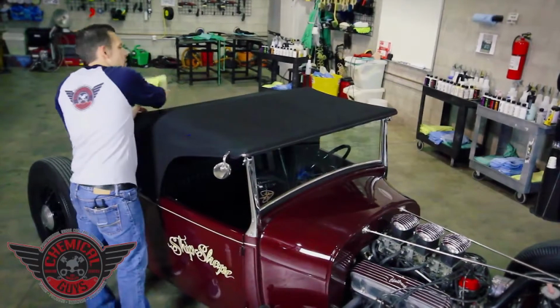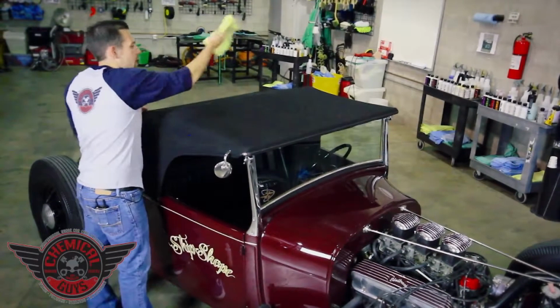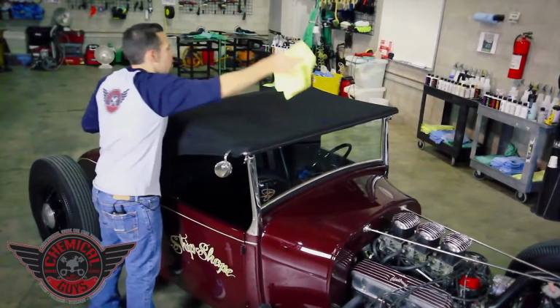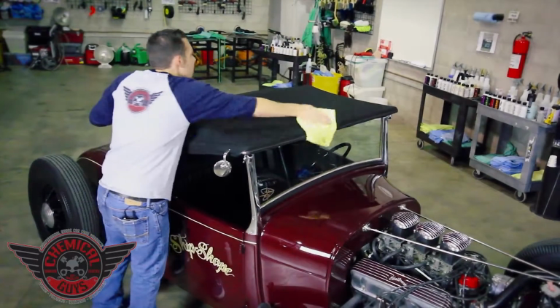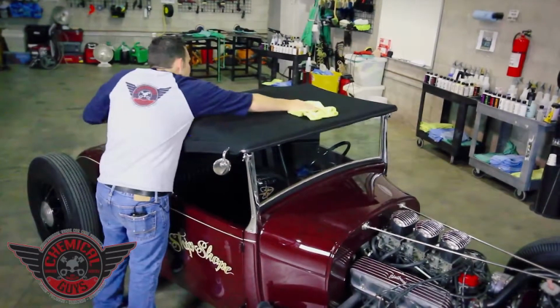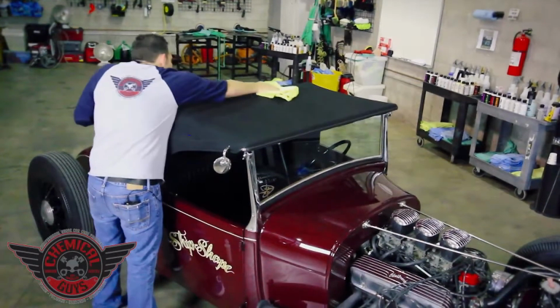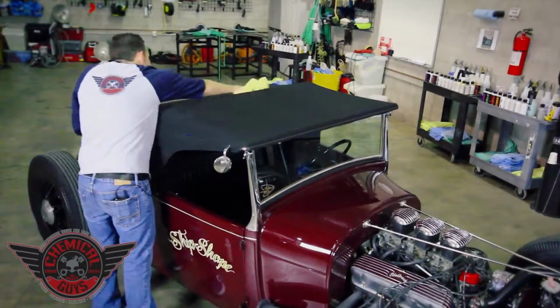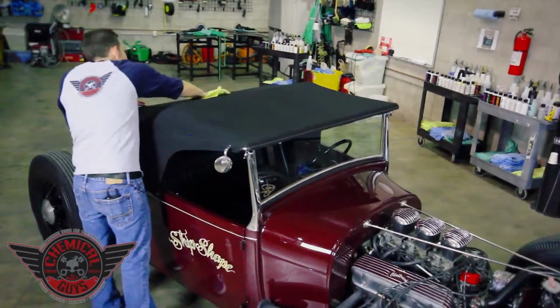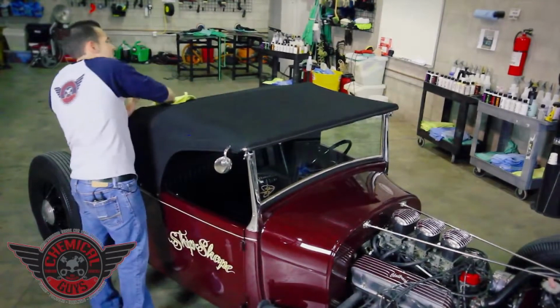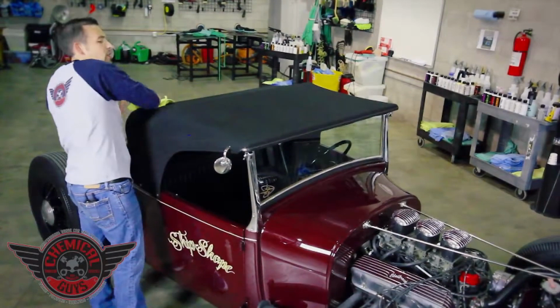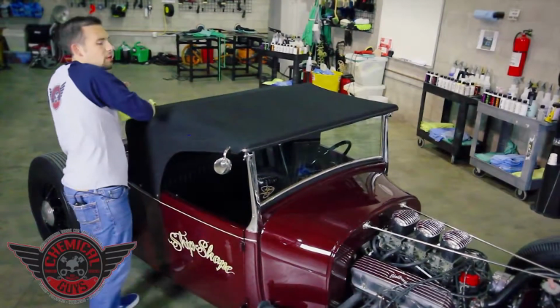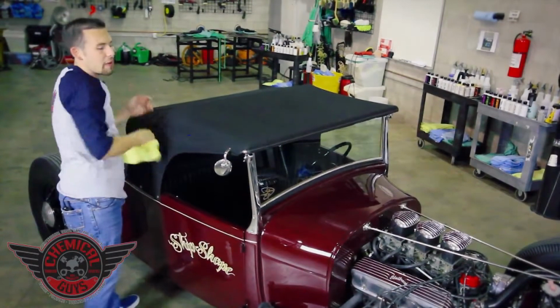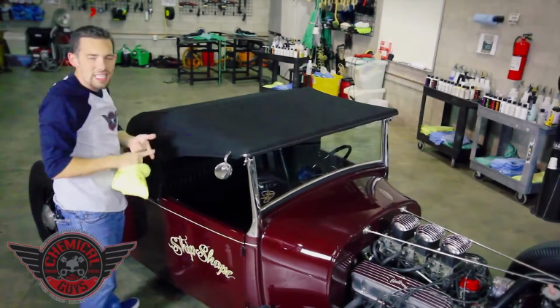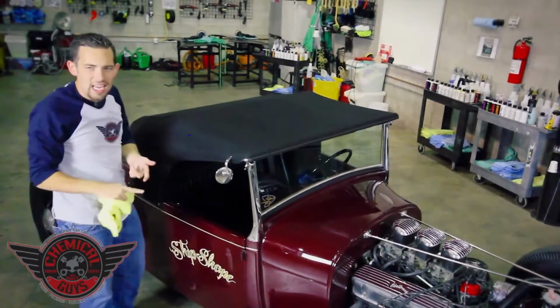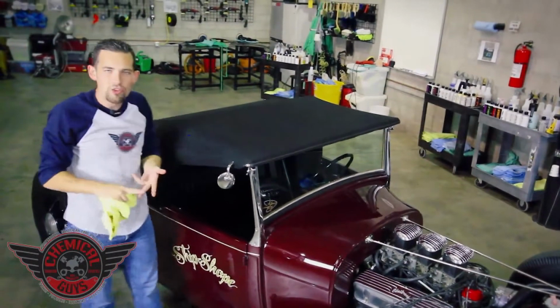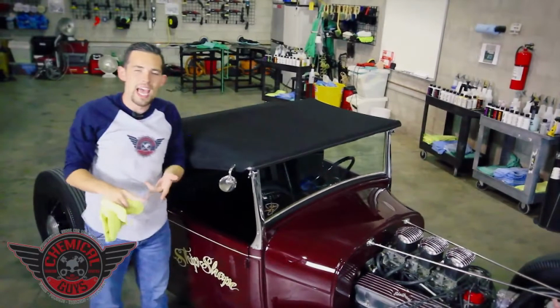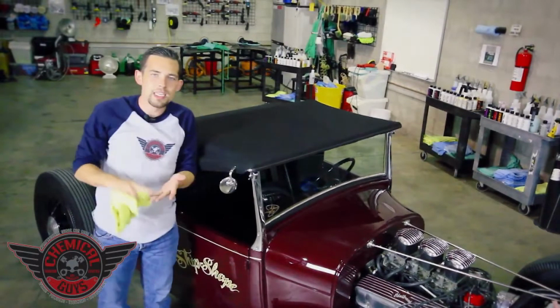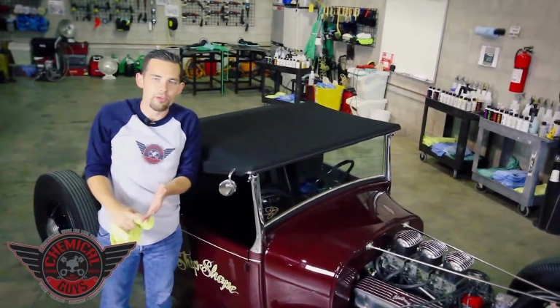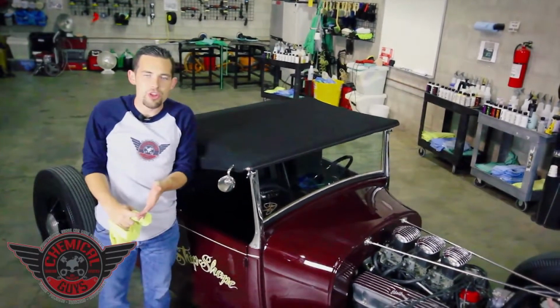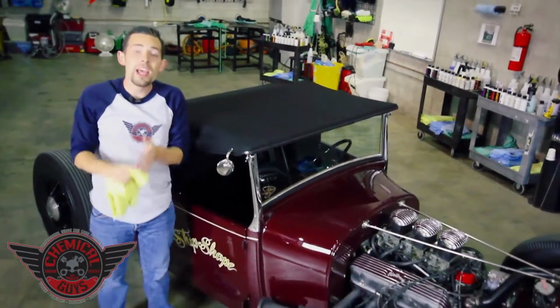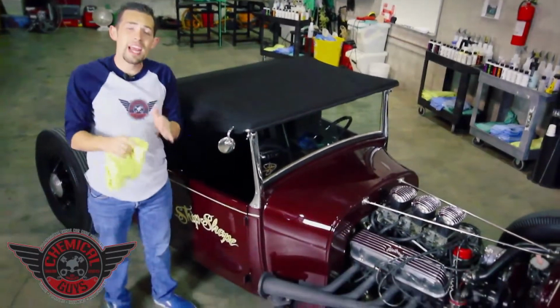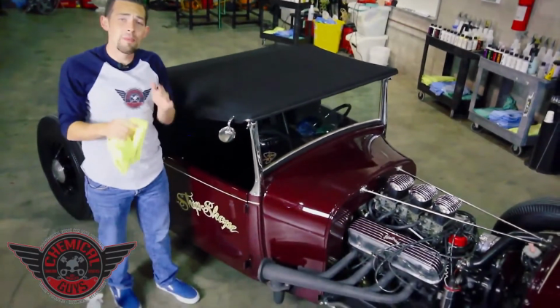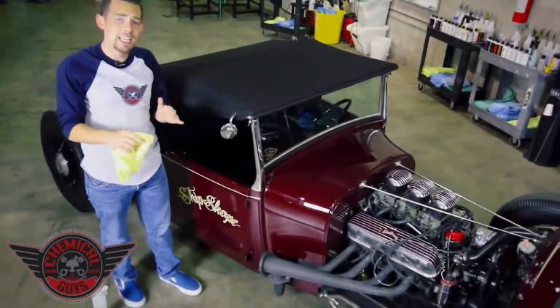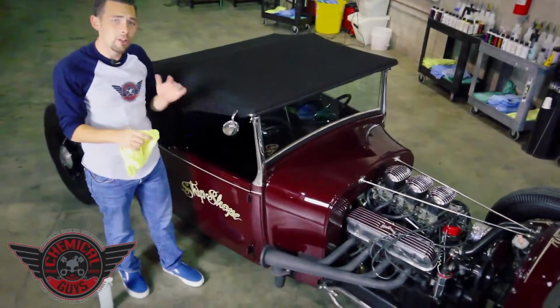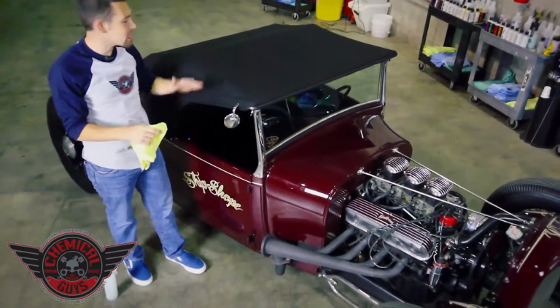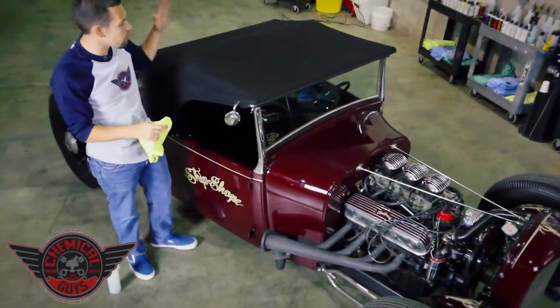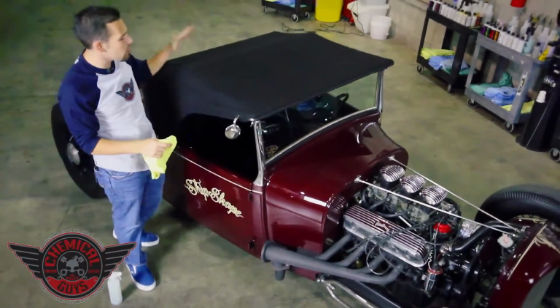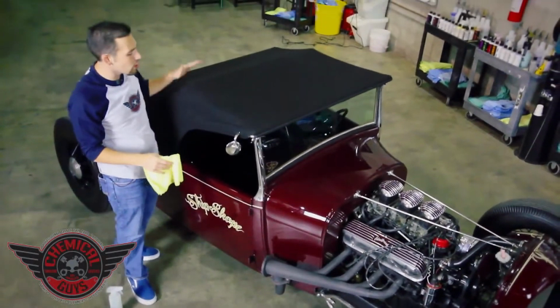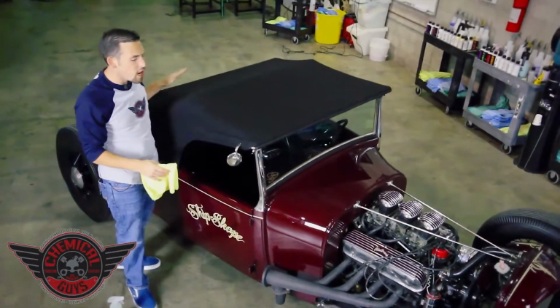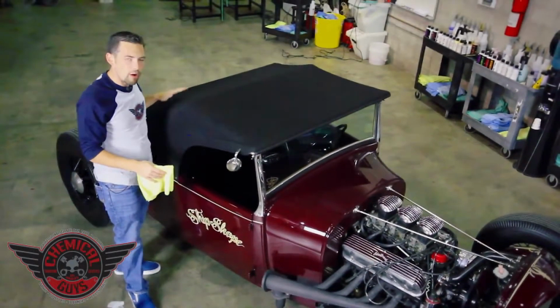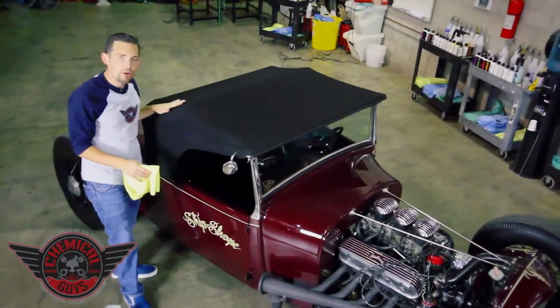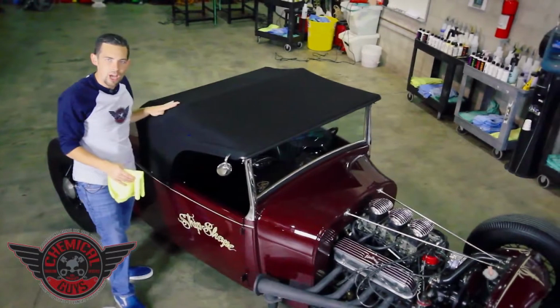There we go. Now the Fabric Guard is going to protect our convertible top against stains, tree sap, discoloration, and any type of nasty pollutants that can ruin the look of our beautiful top.